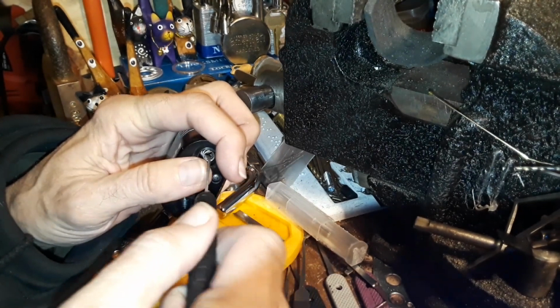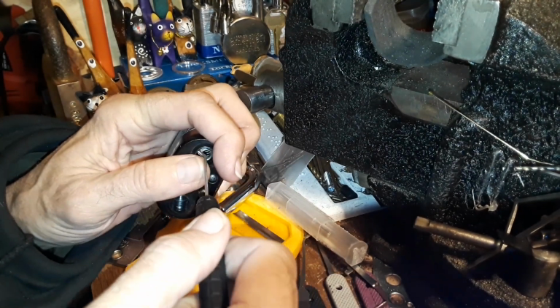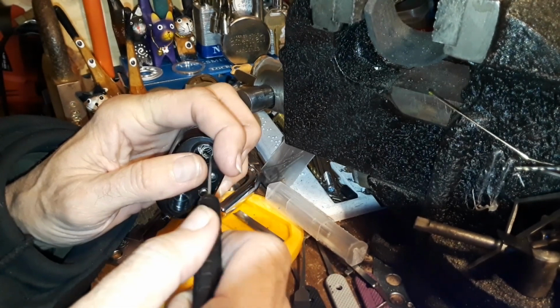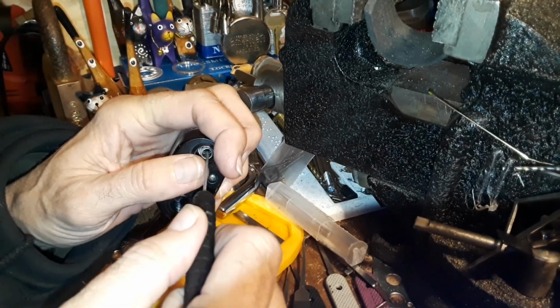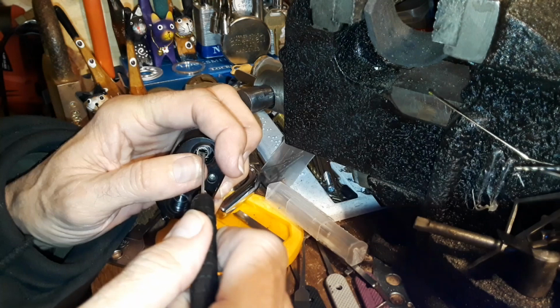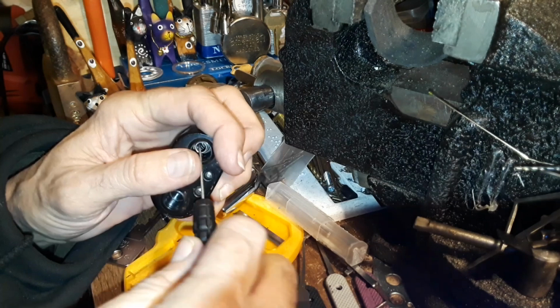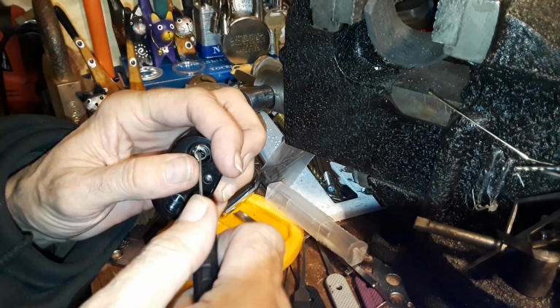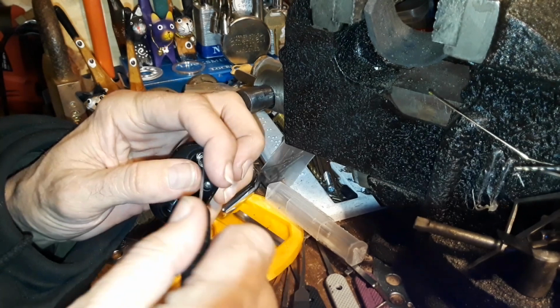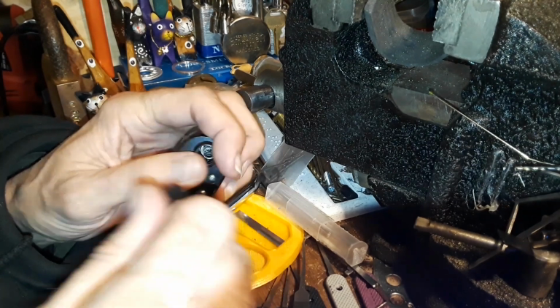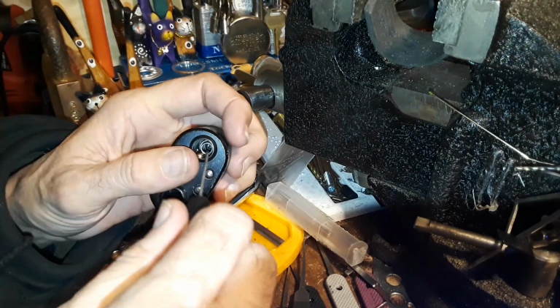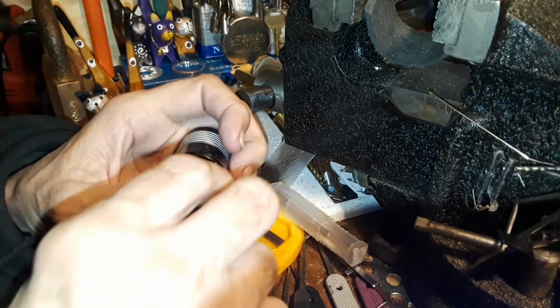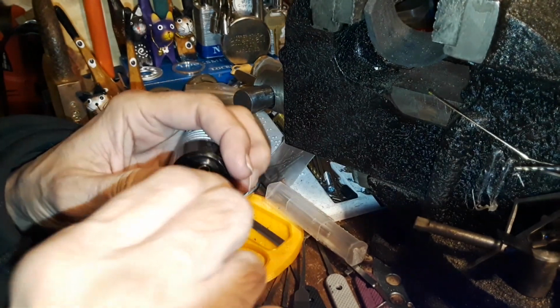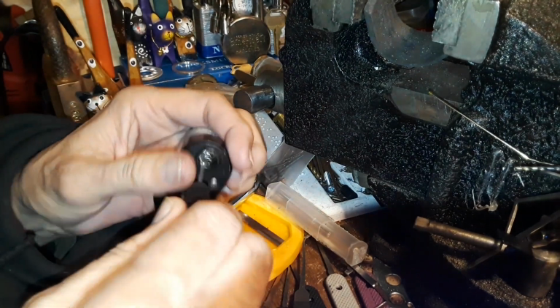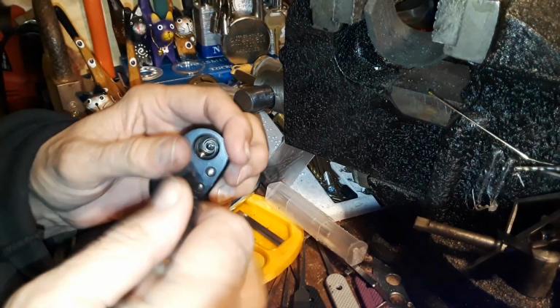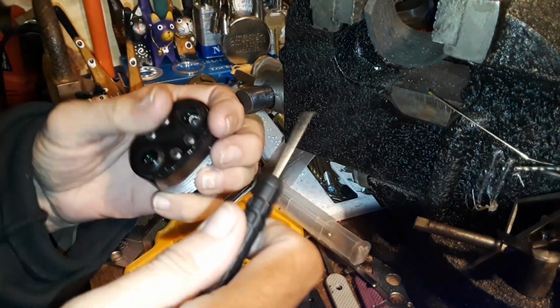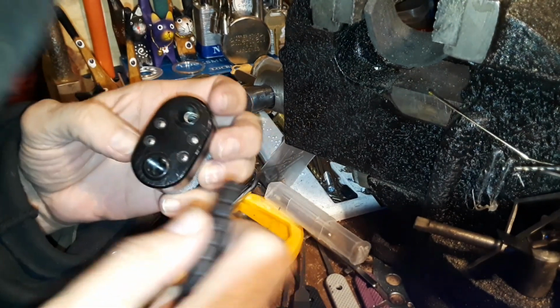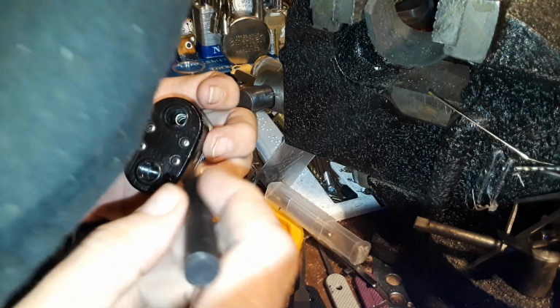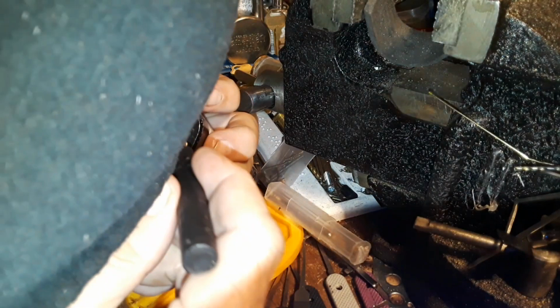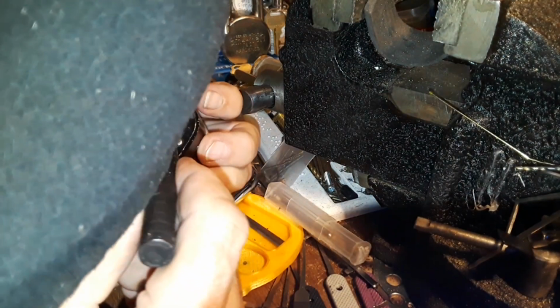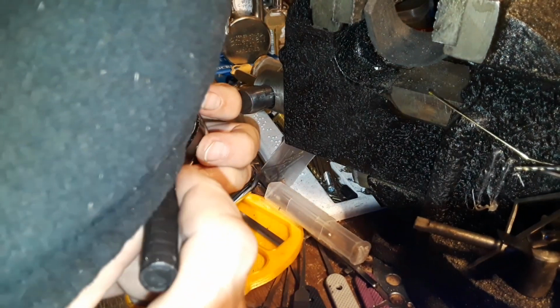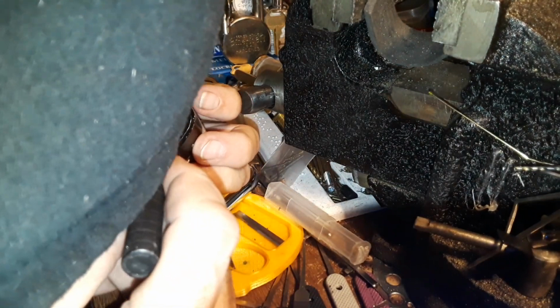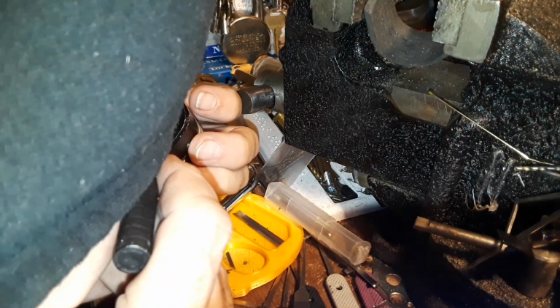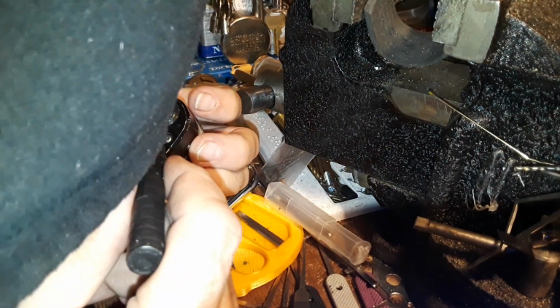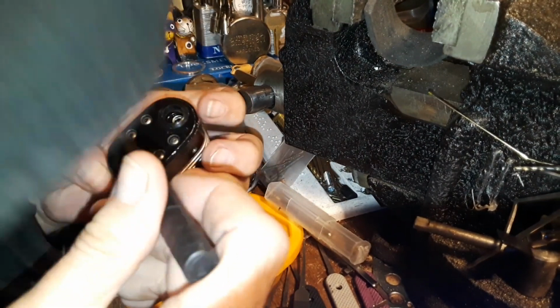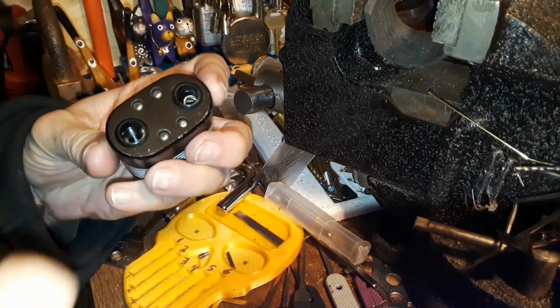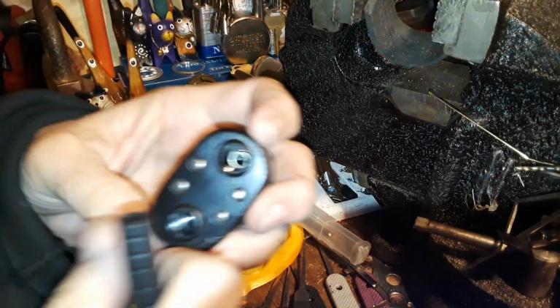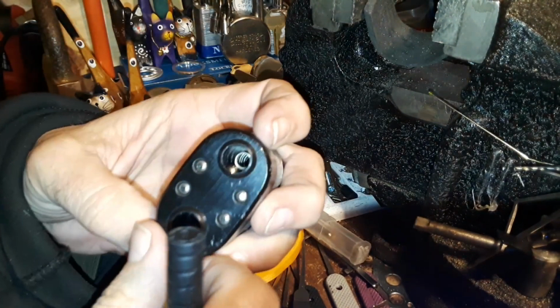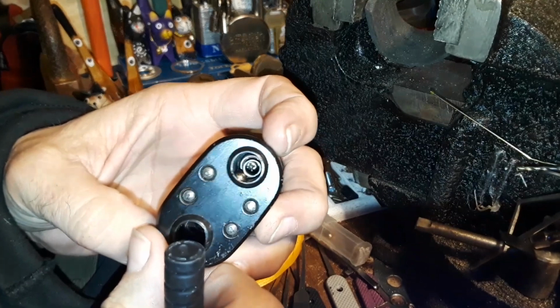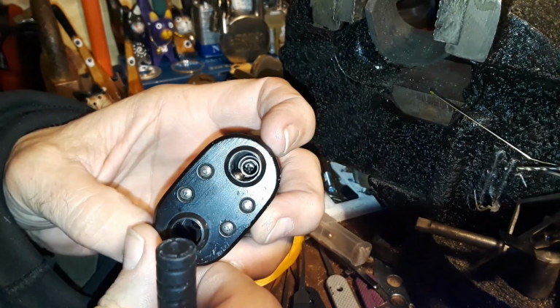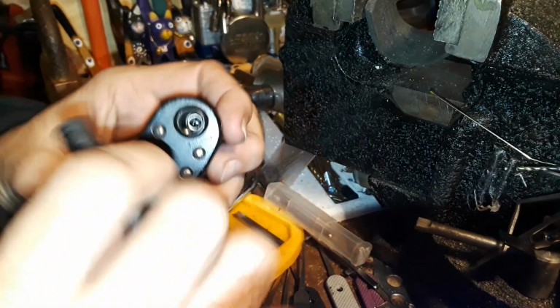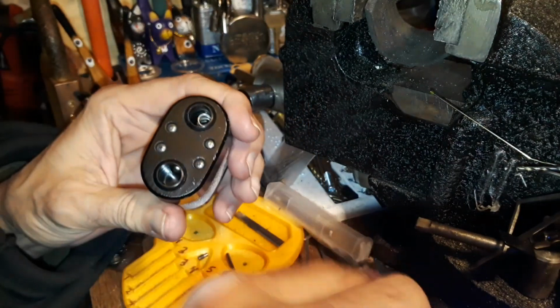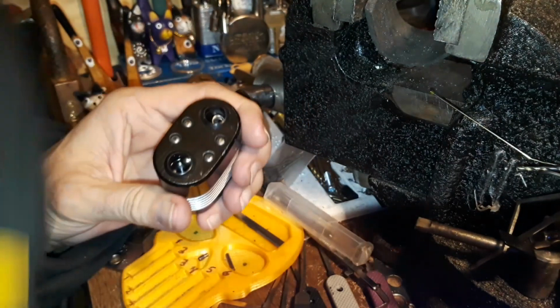Coming up Sunday, not today but Sunday and Monday. This stupid little spring doesn't want to come out. Maybe we don't need it out — maybe we can get a screwdriver in there past that.